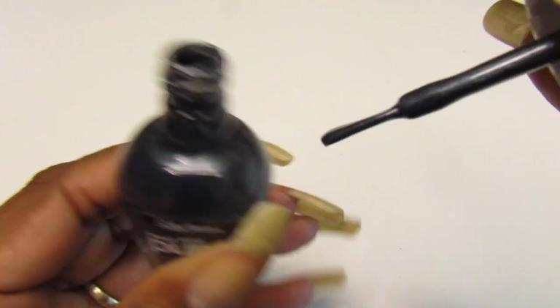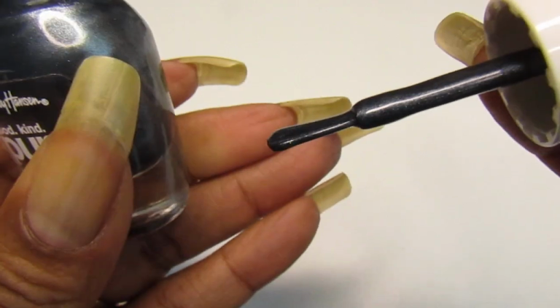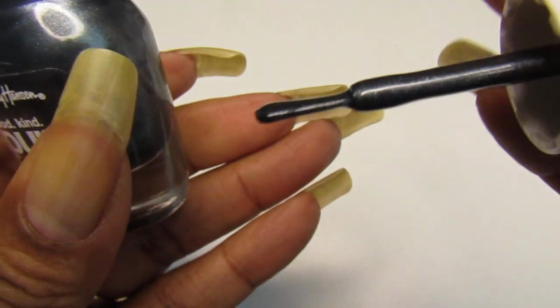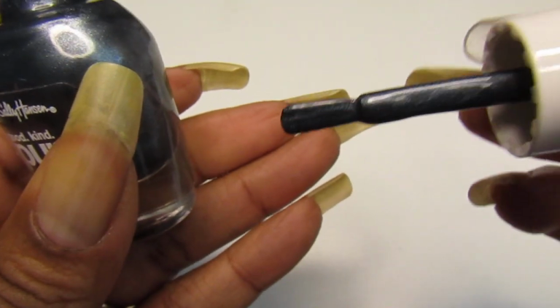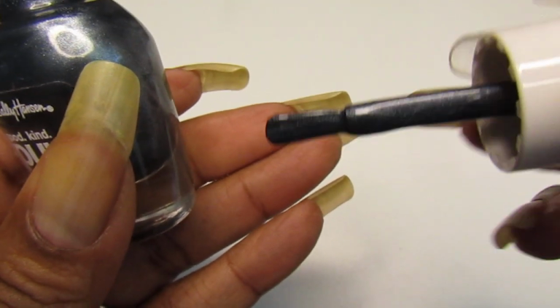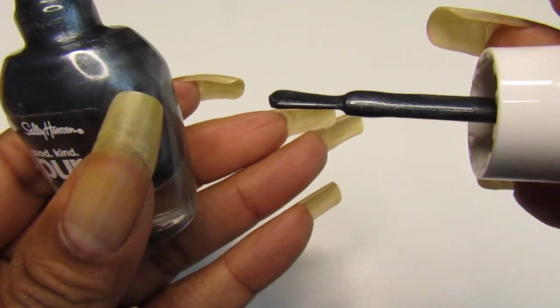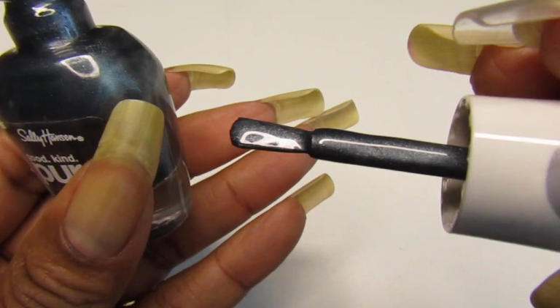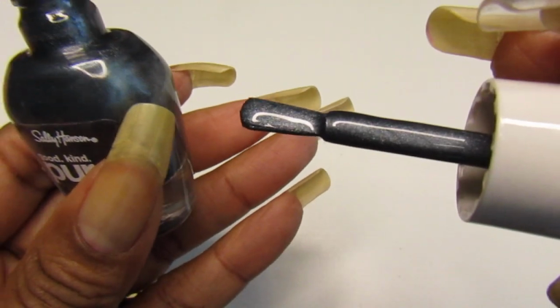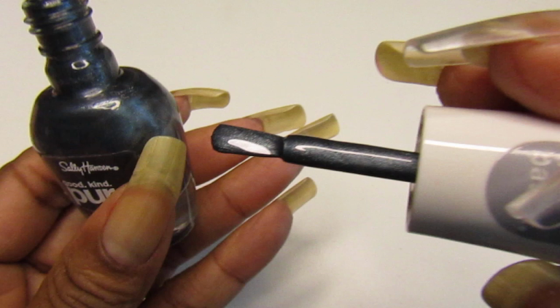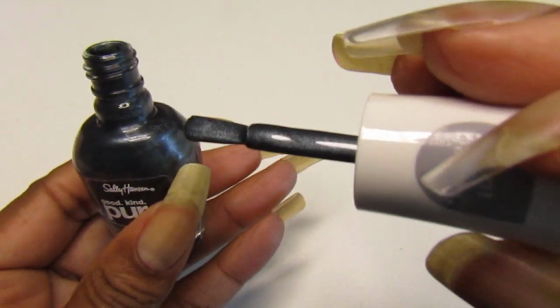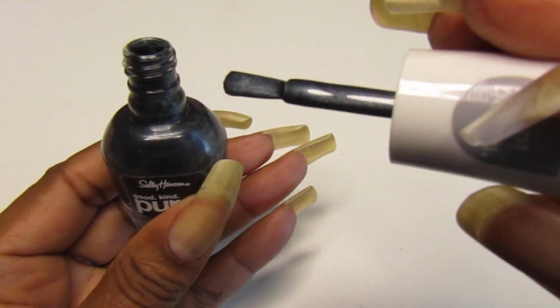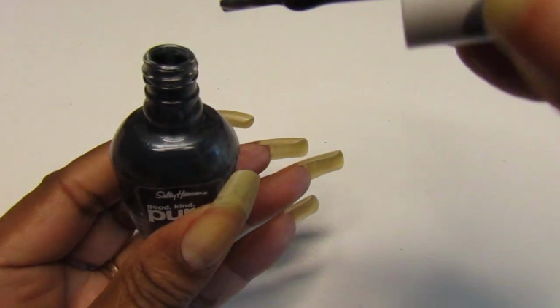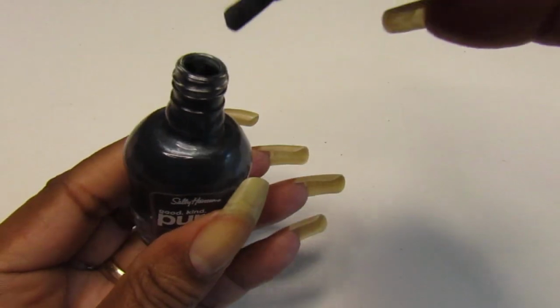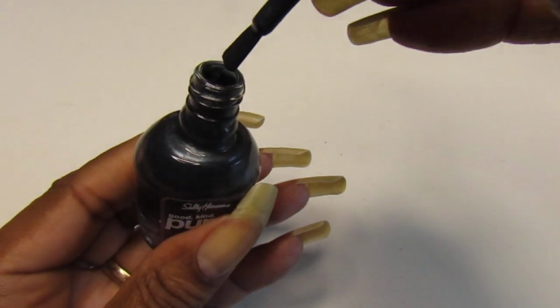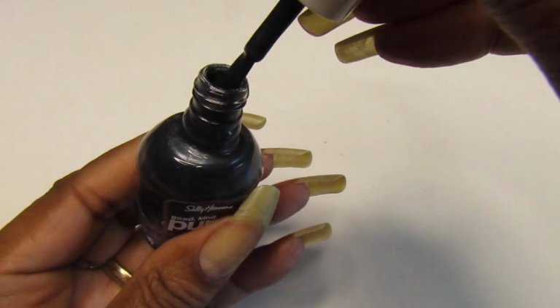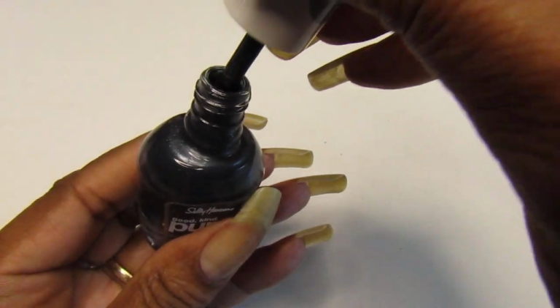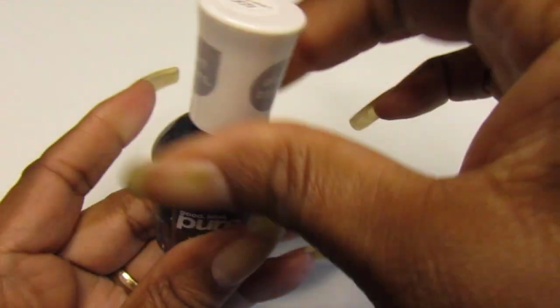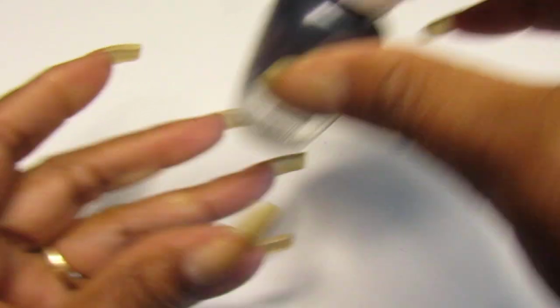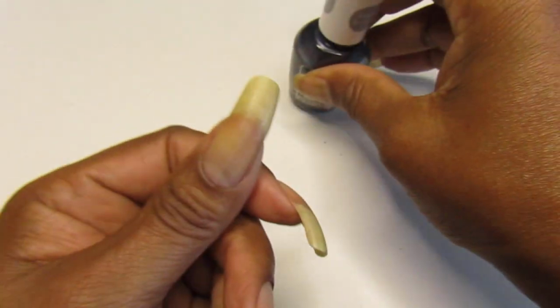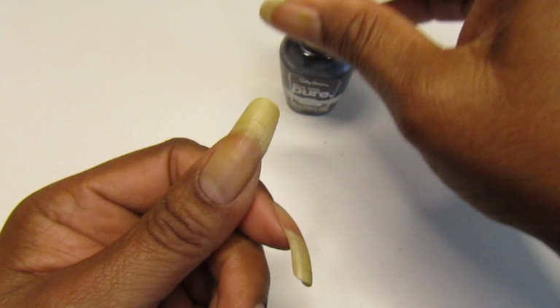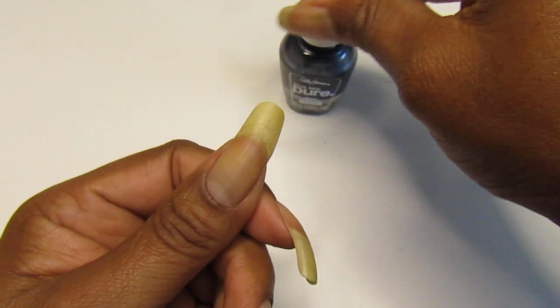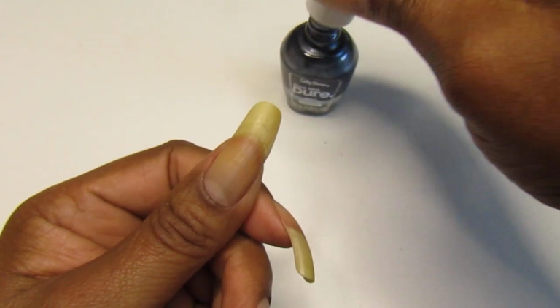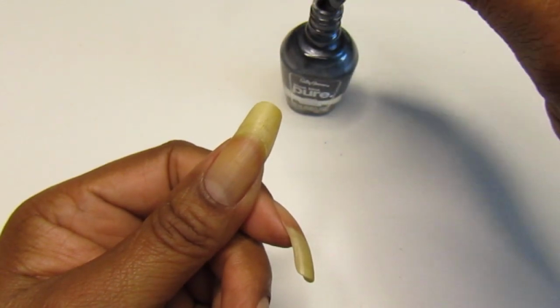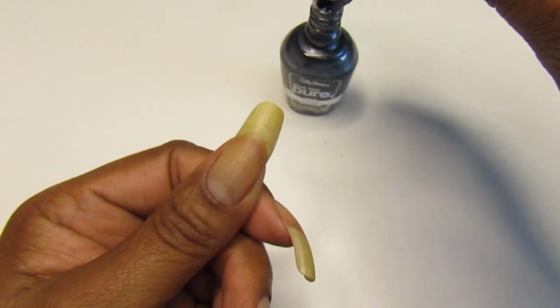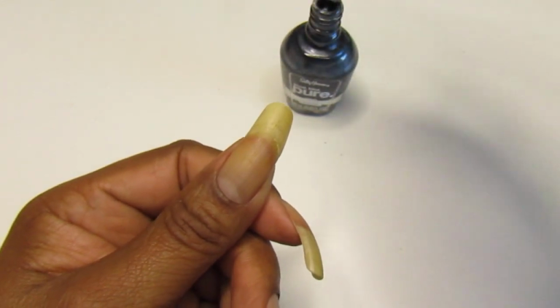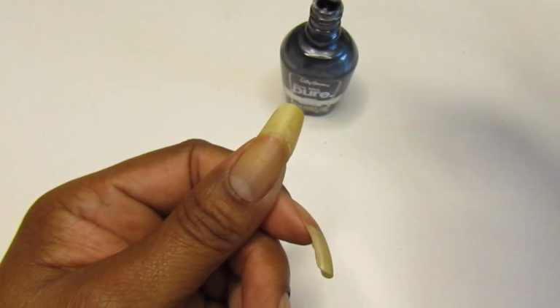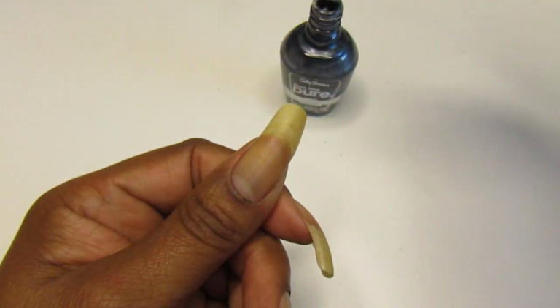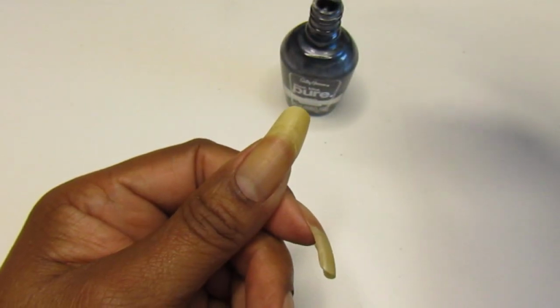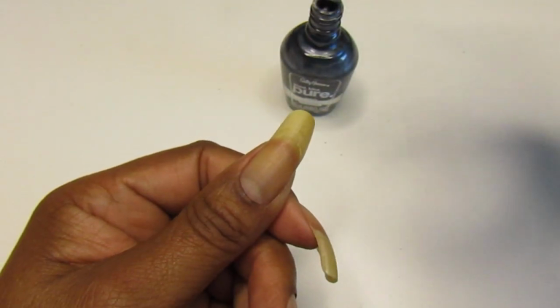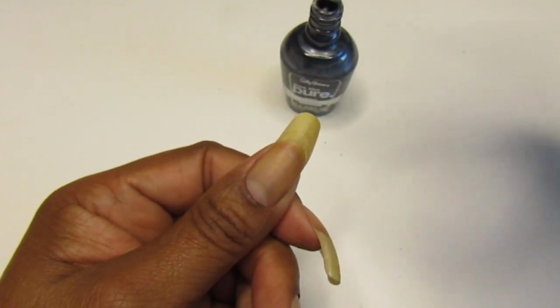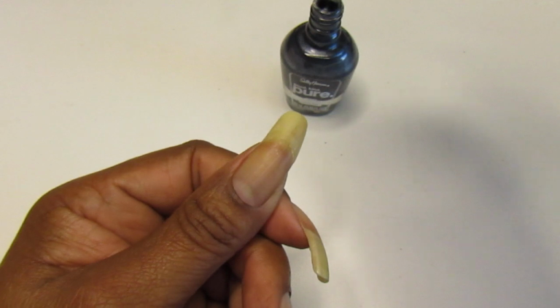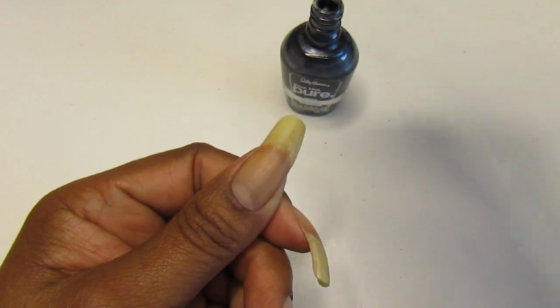As you guys can see, I love the brush — love, love the brush. Nice, nice. So we're going to get along with this swatch and see how we're going to come out with this.